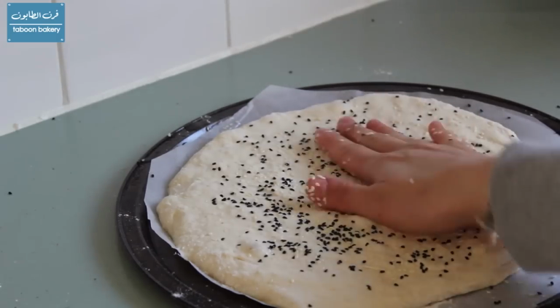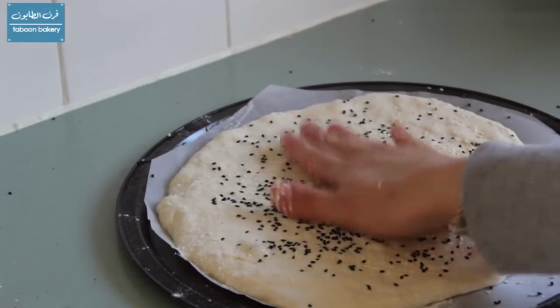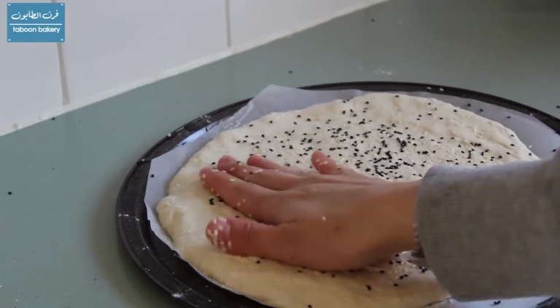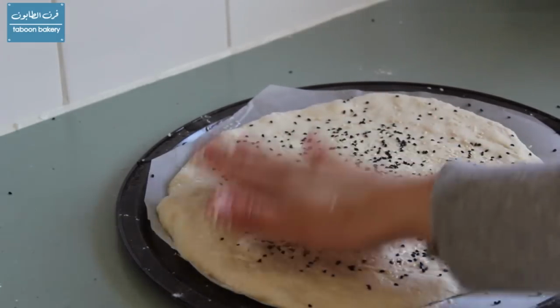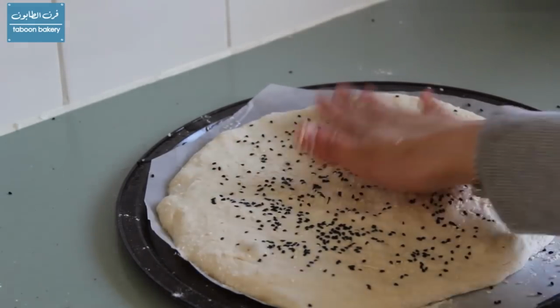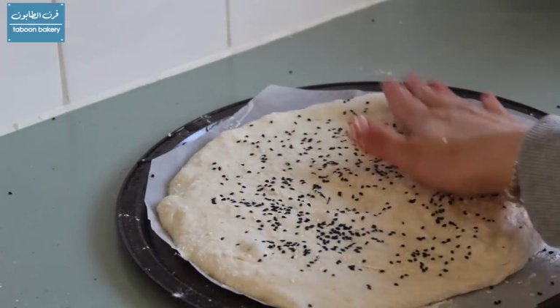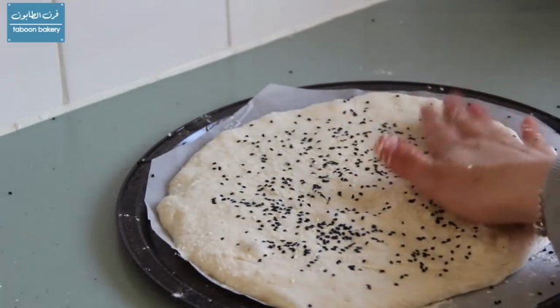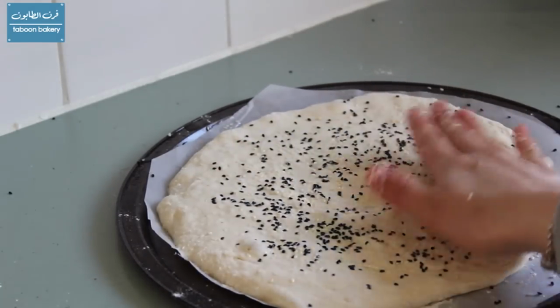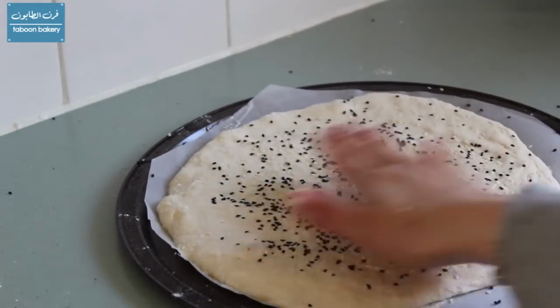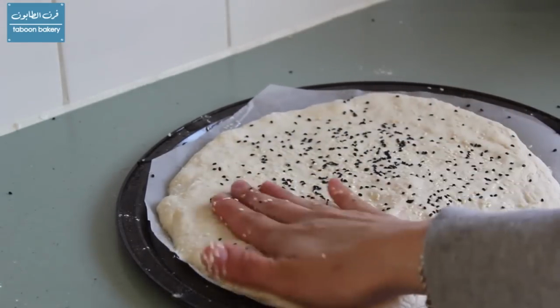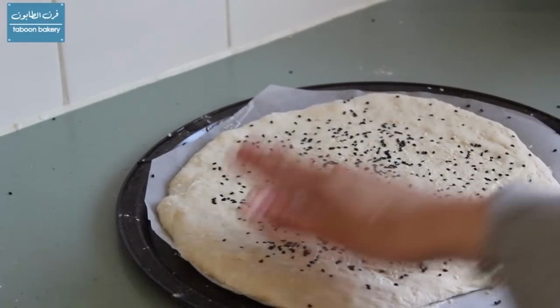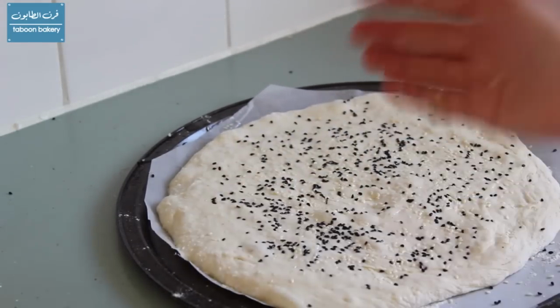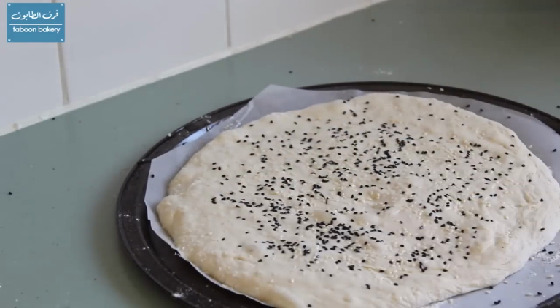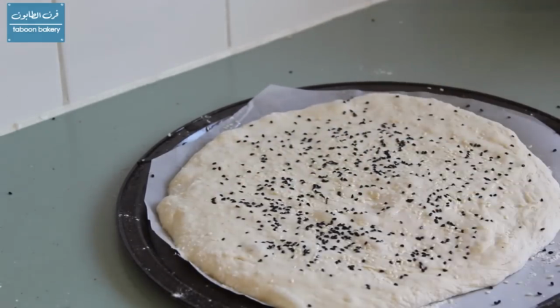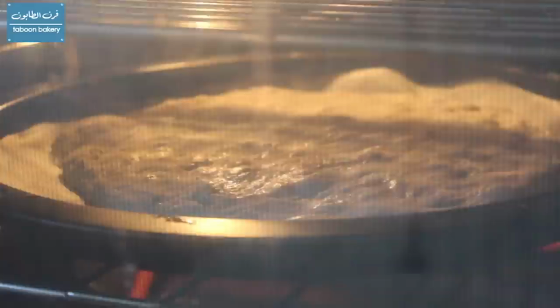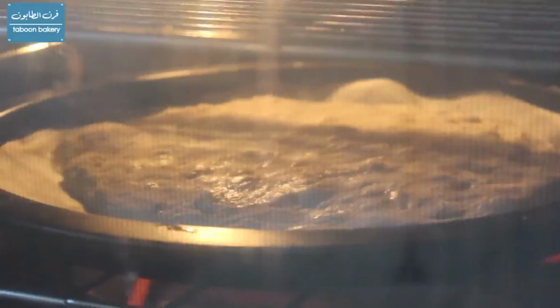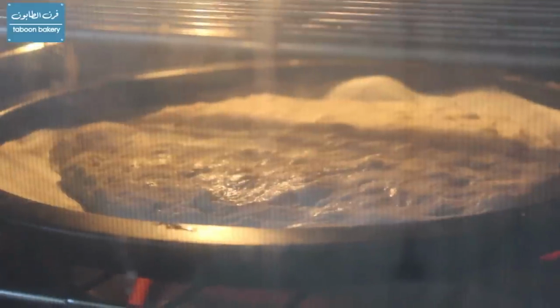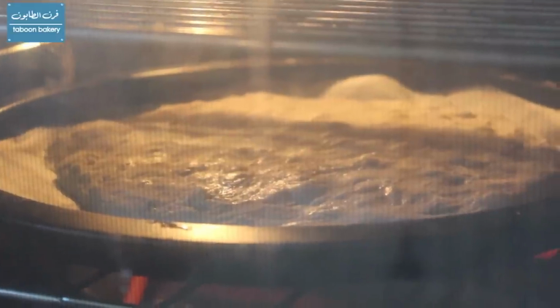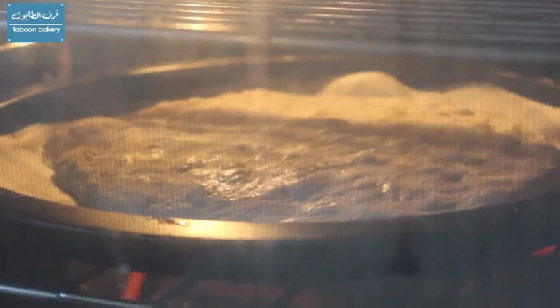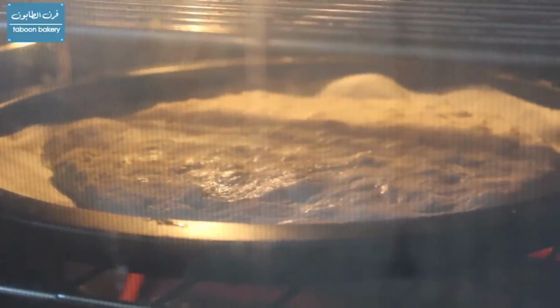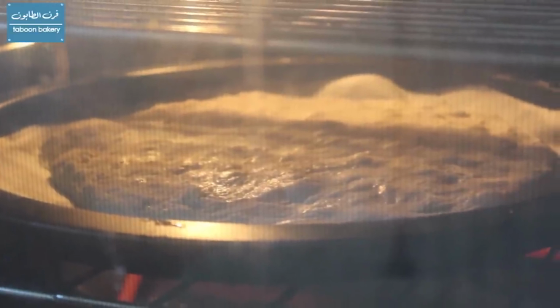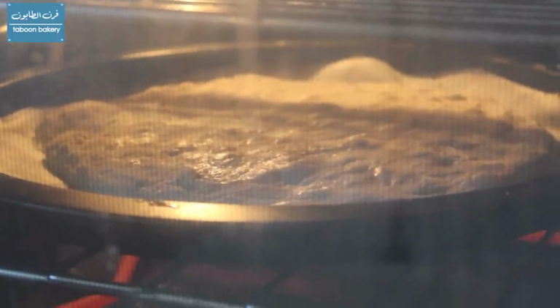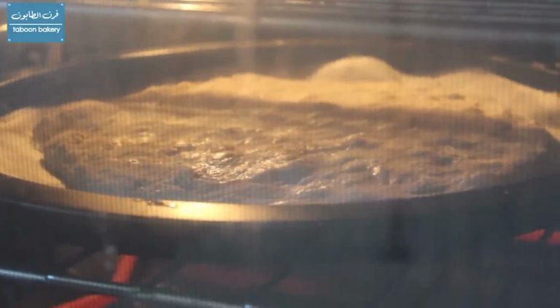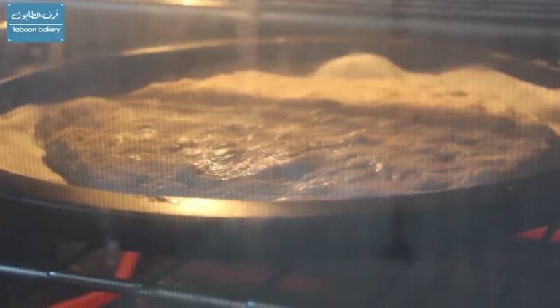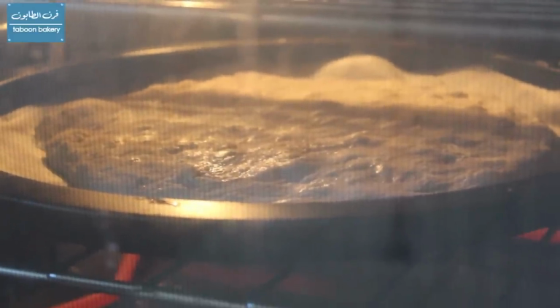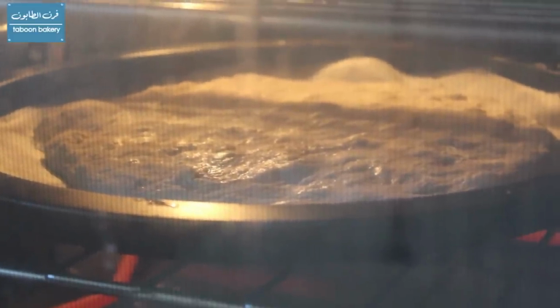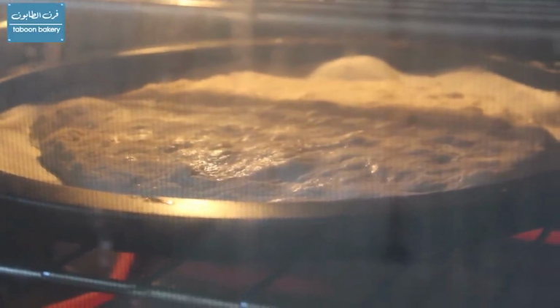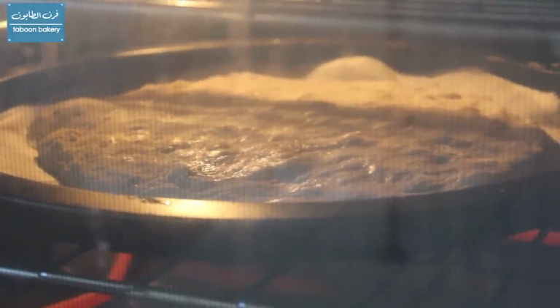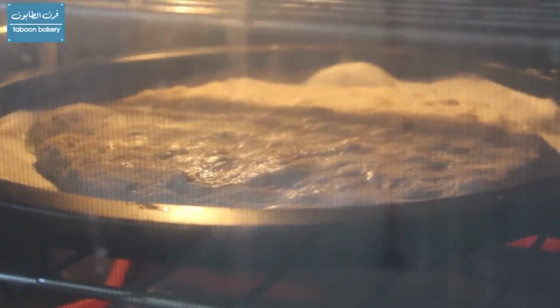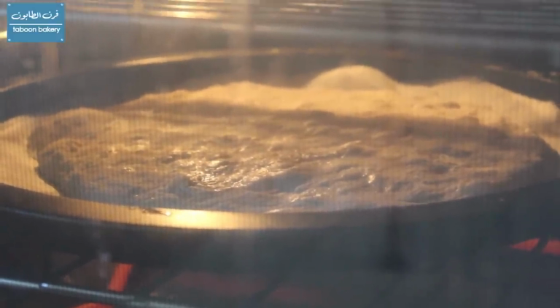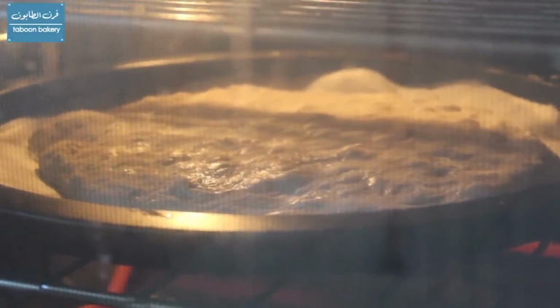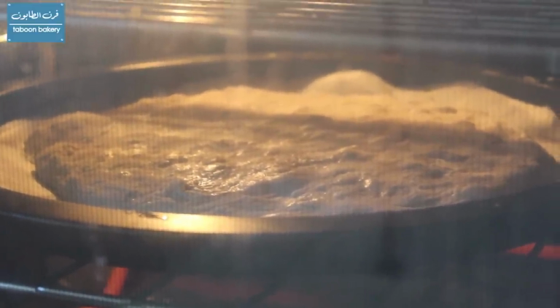I will bake the loaves in an oven at 220 degrees until they are golden brown from the top and the bottom.